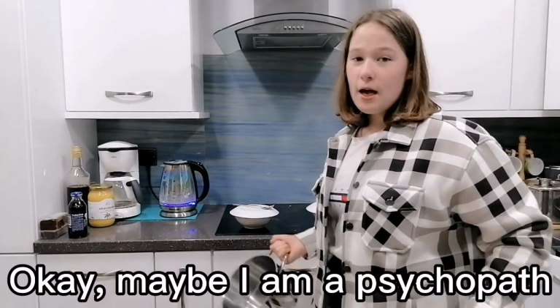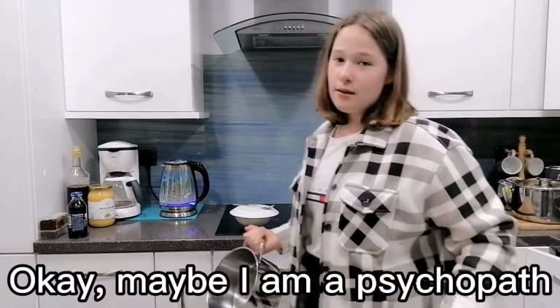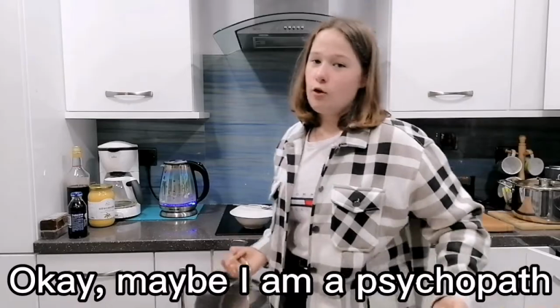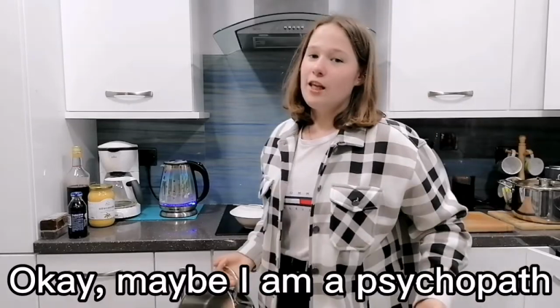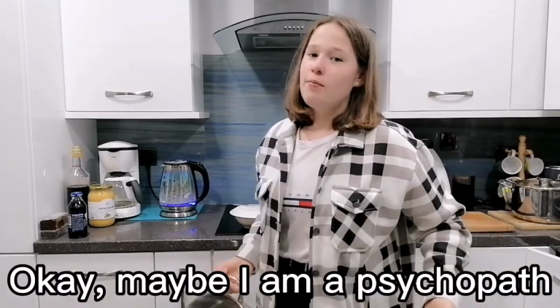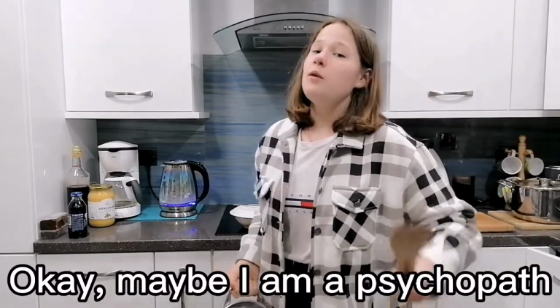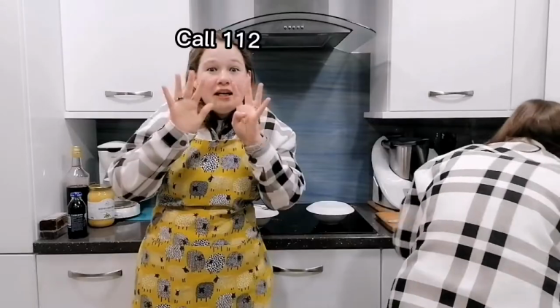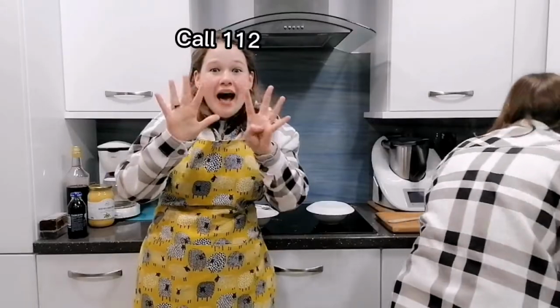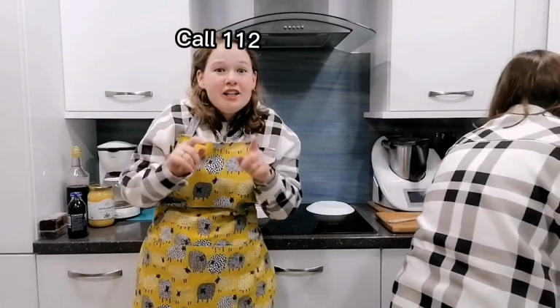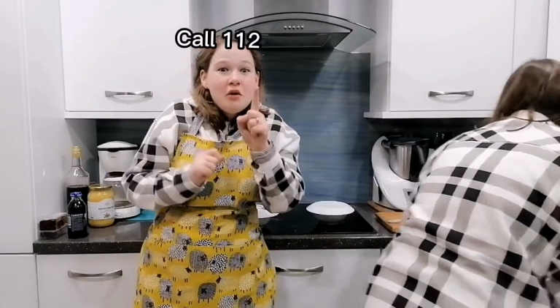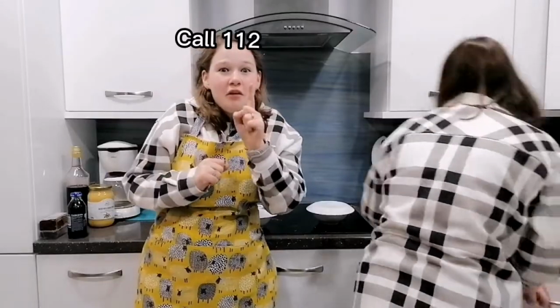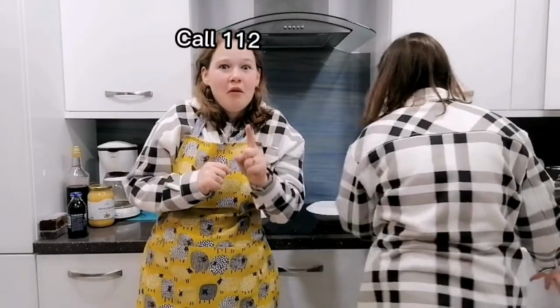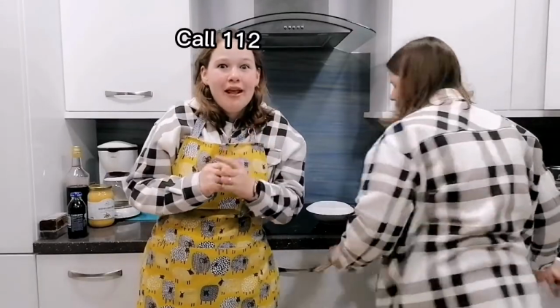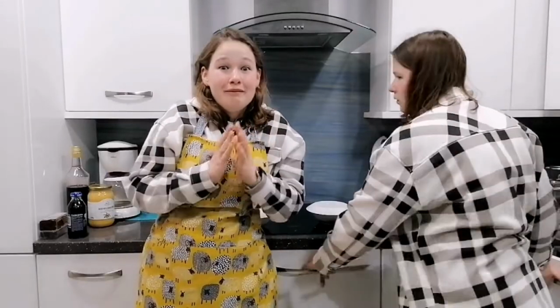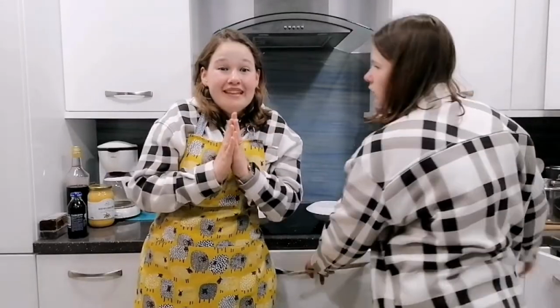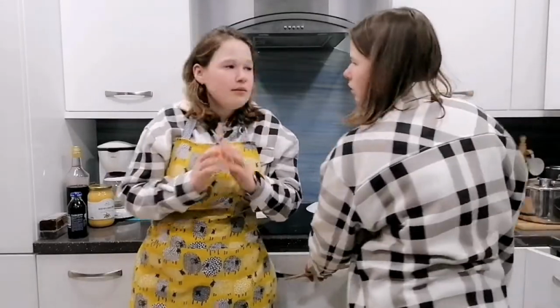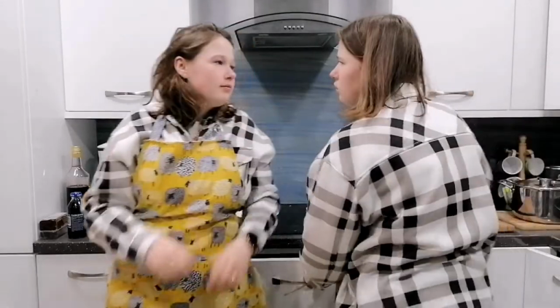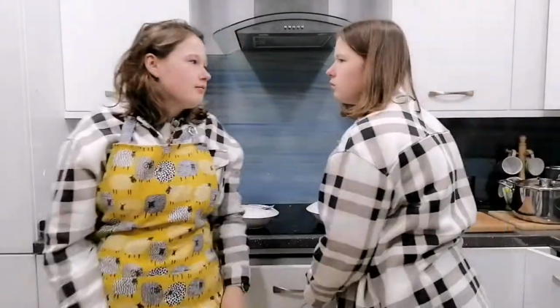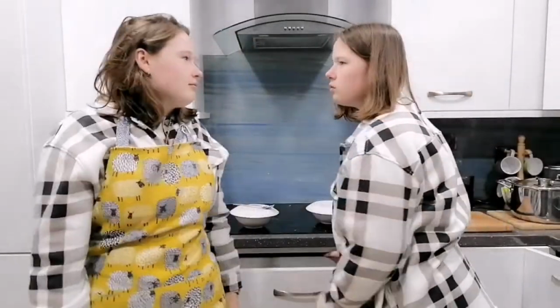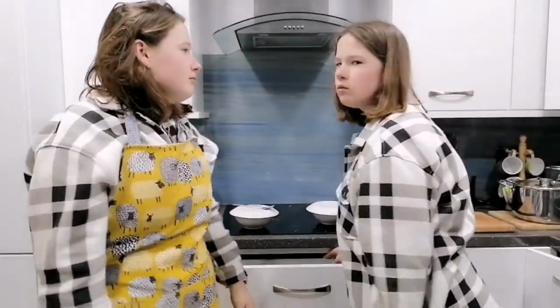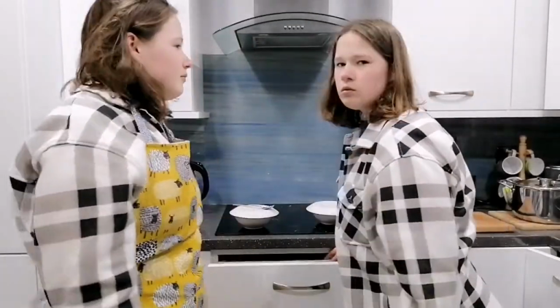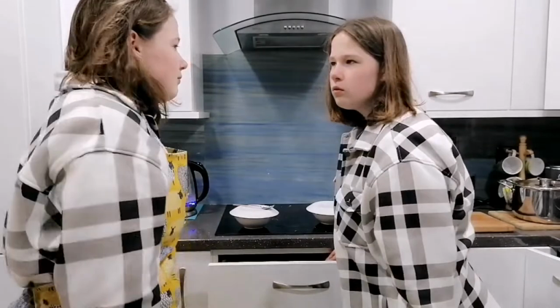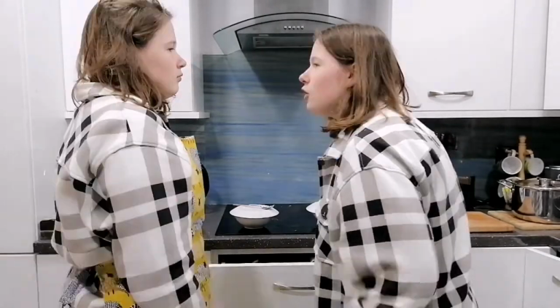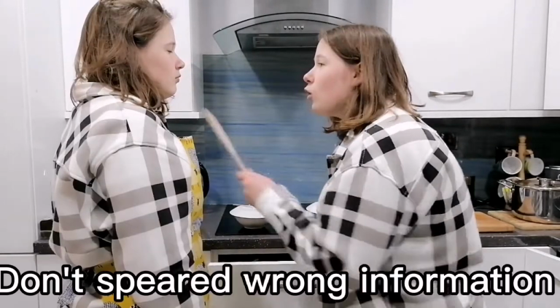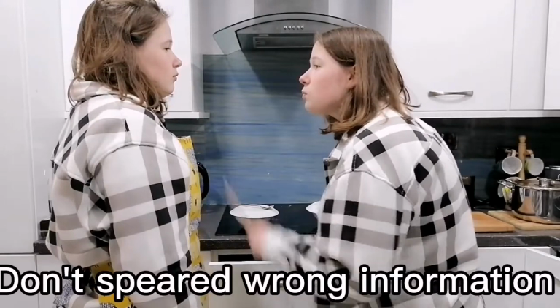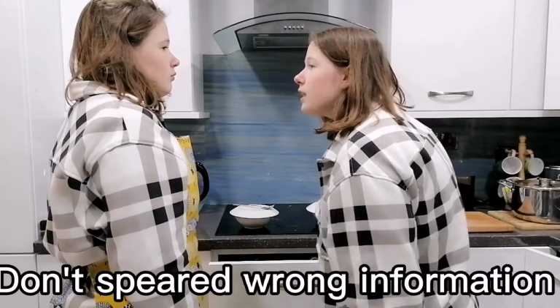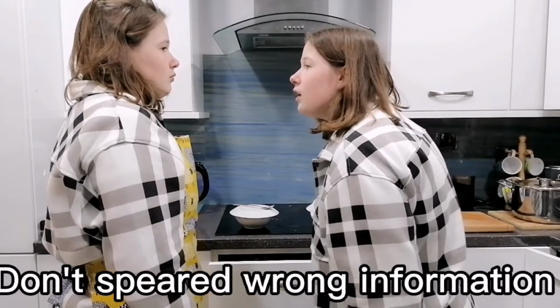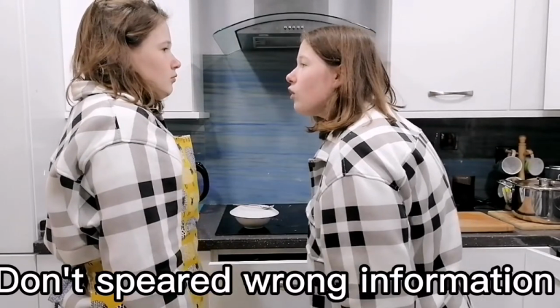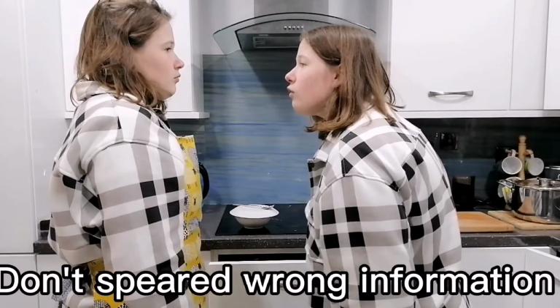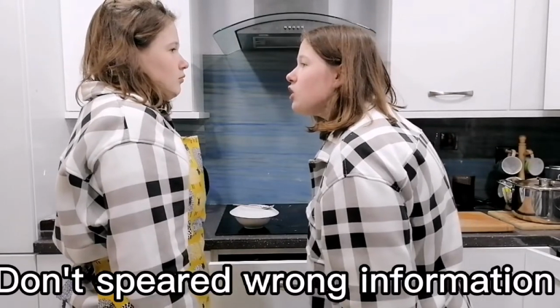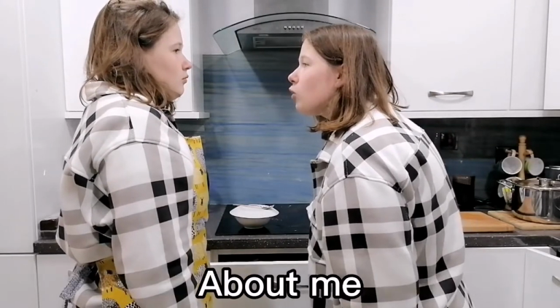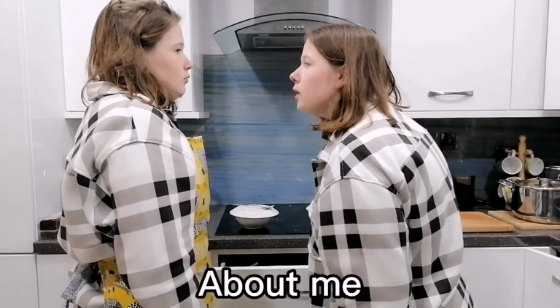Maybe I am a psychopath. Don't spread wrong information about me.